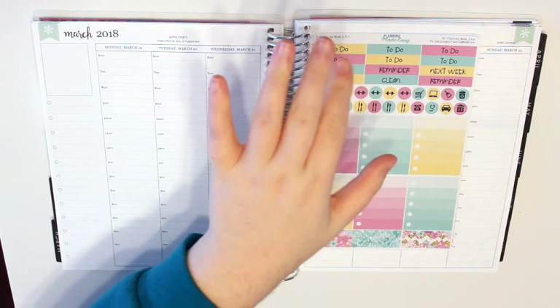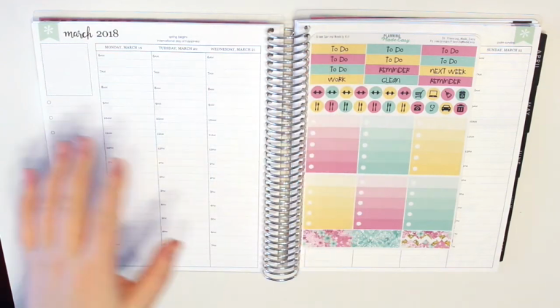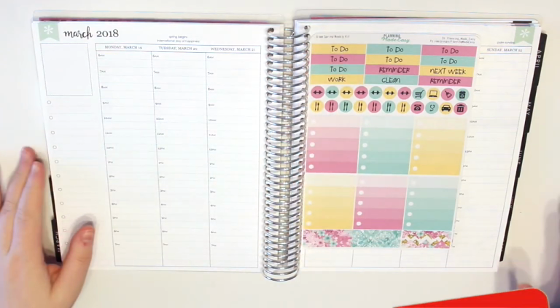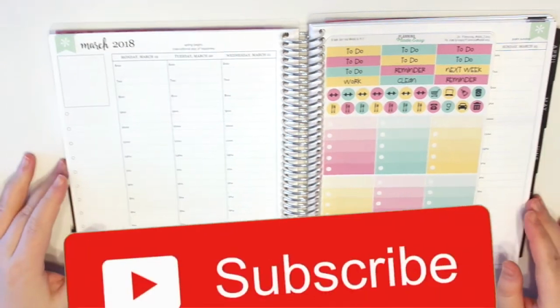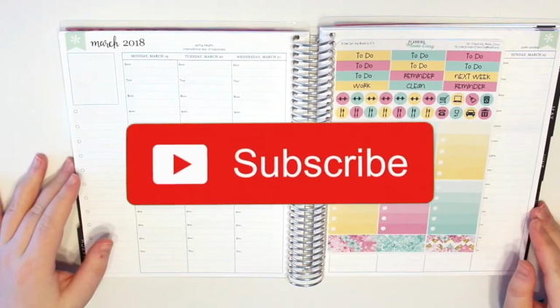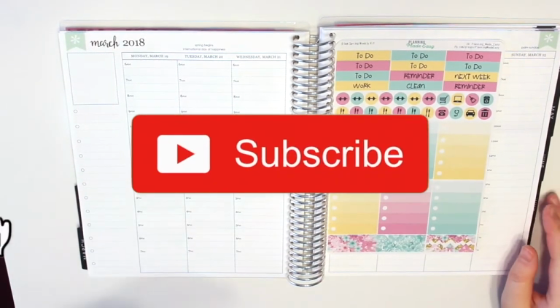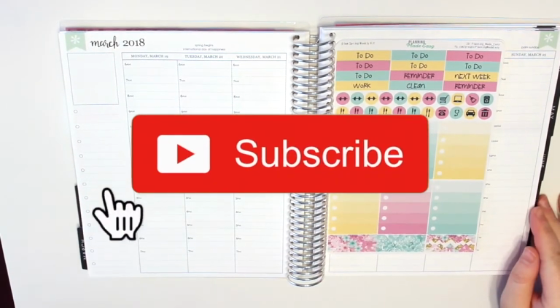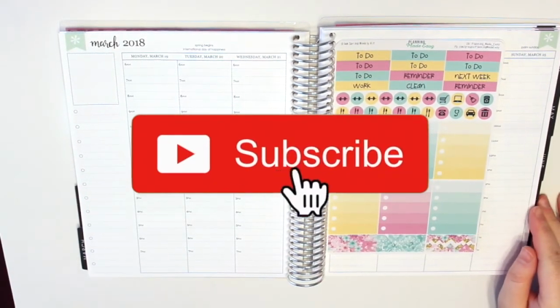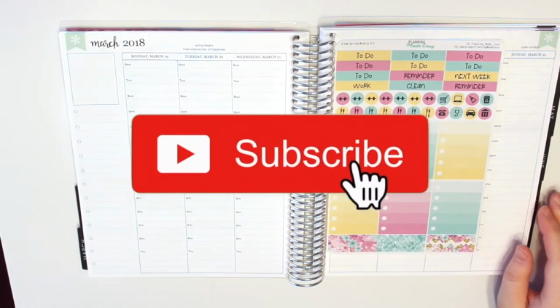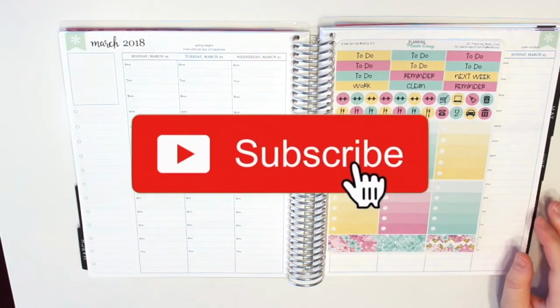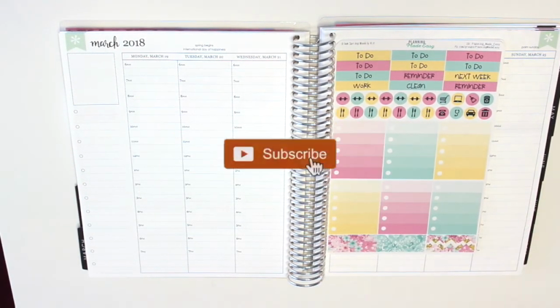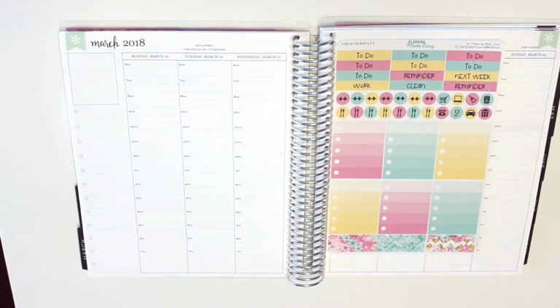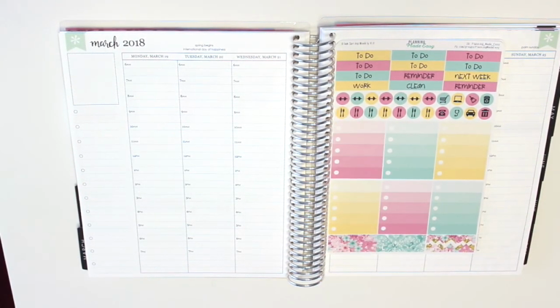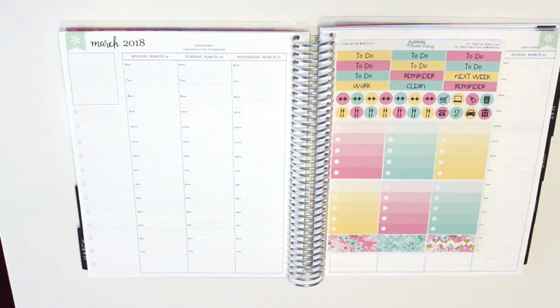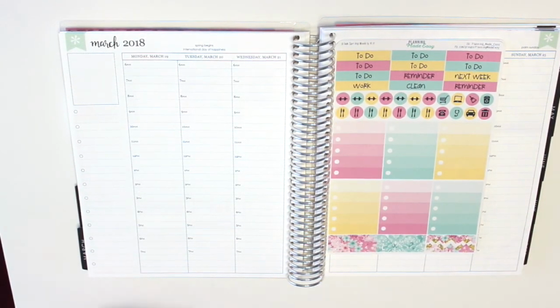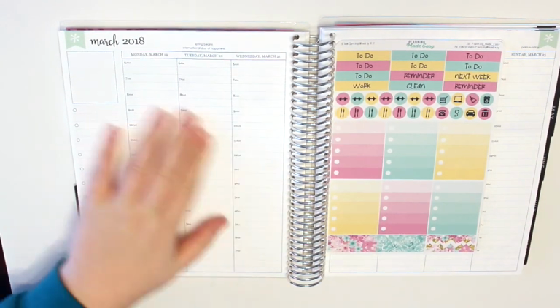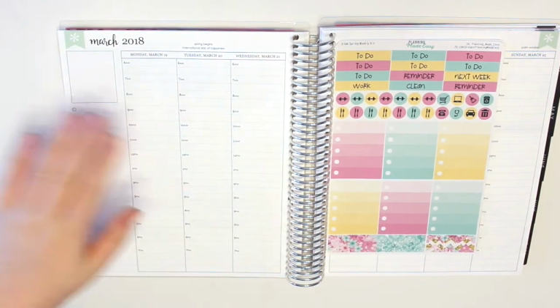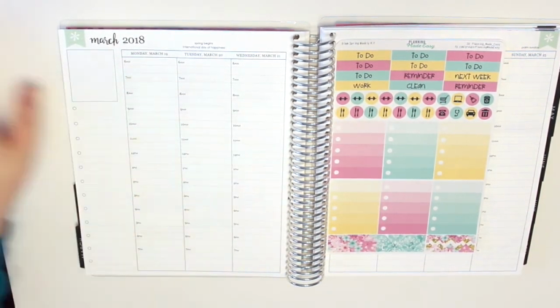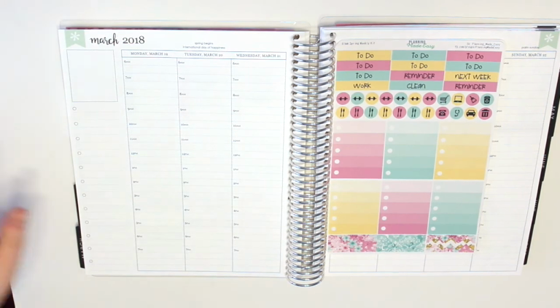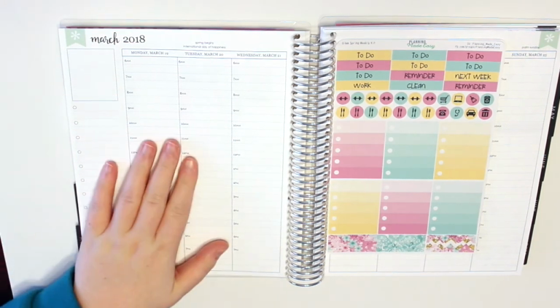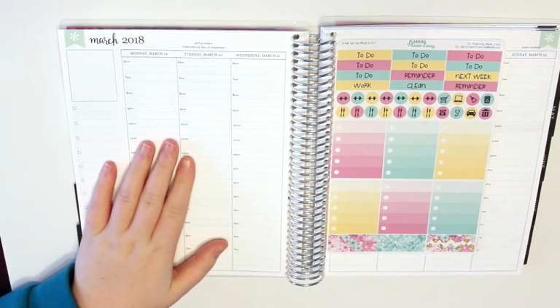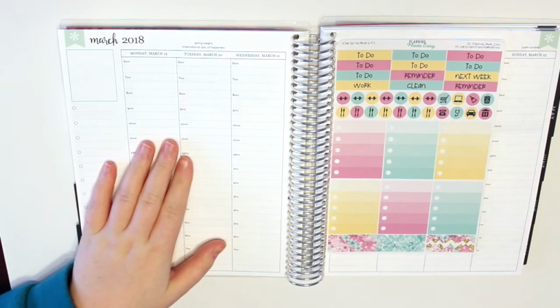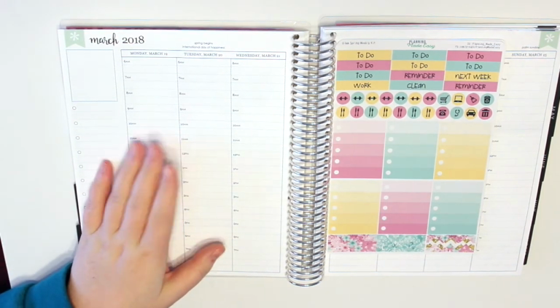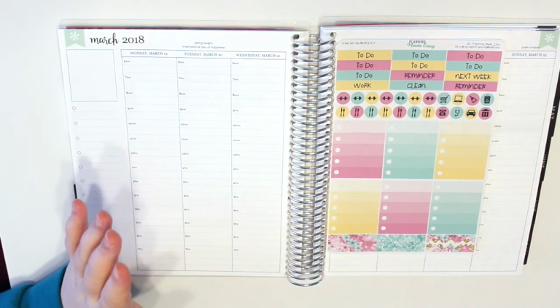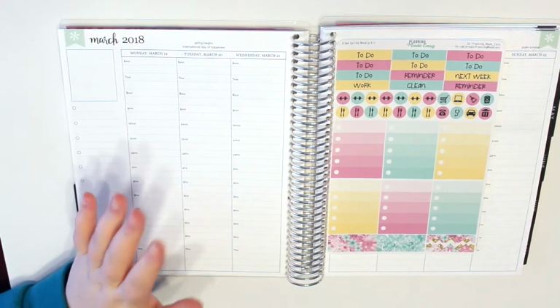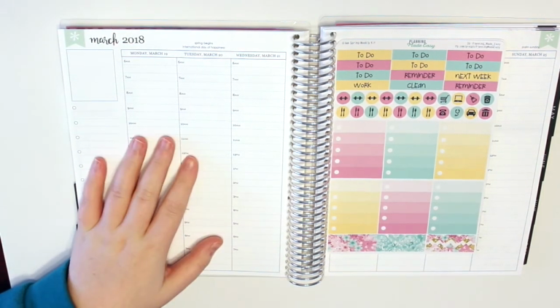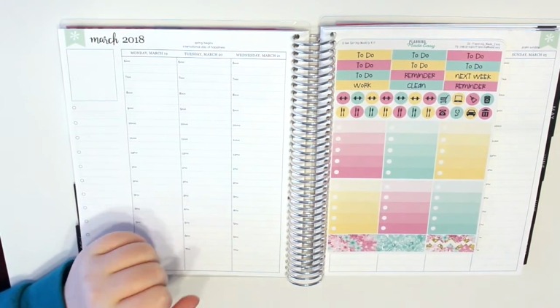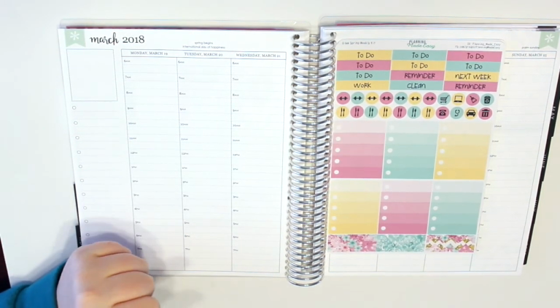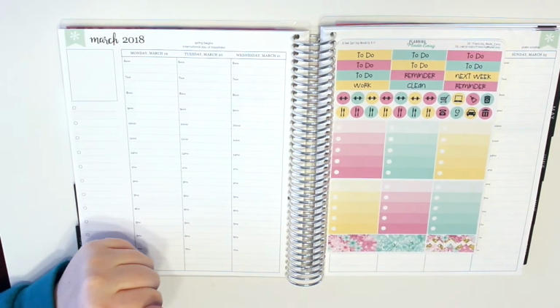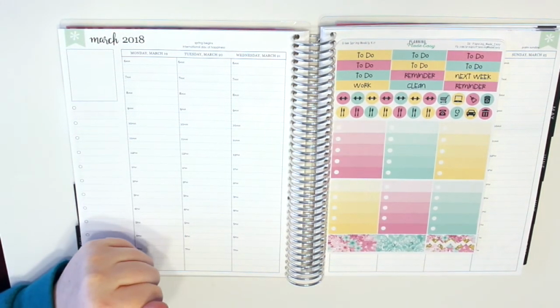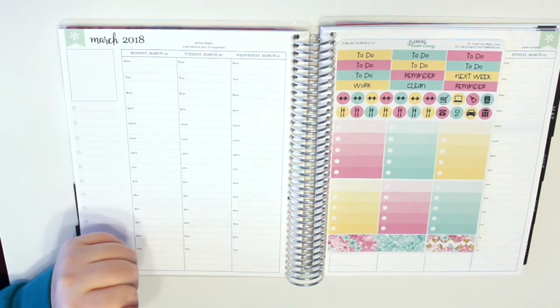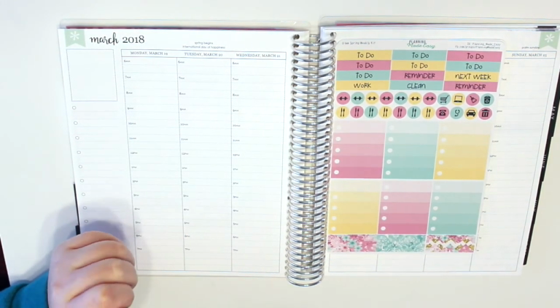Hey guys, welcome back to my channel. Today I'm going to film my plan with me for the week of March 19th and I'm going to use this kit by Planning Made Easy.